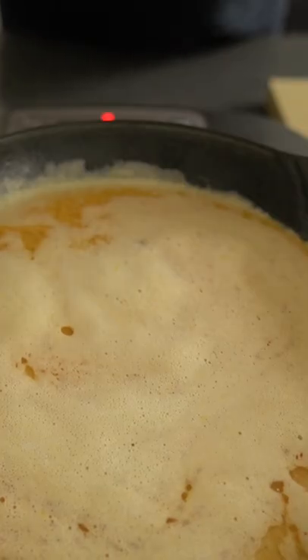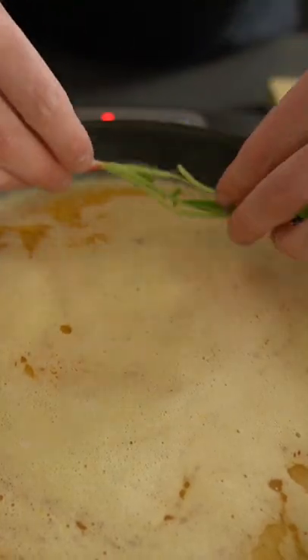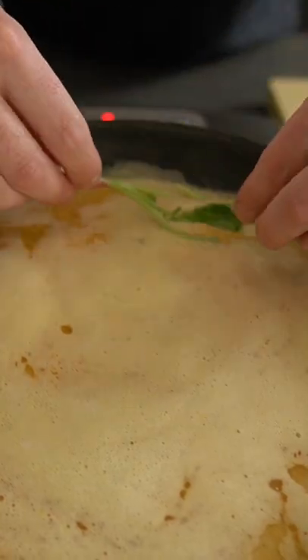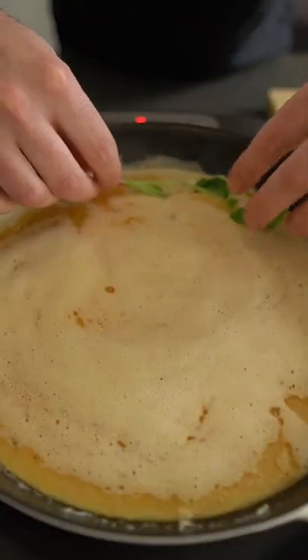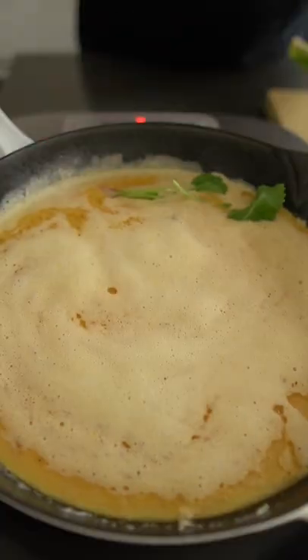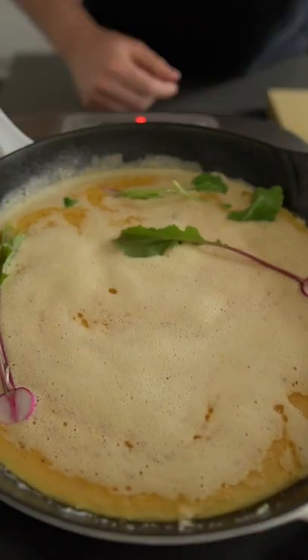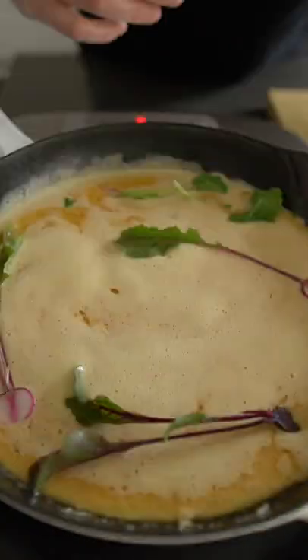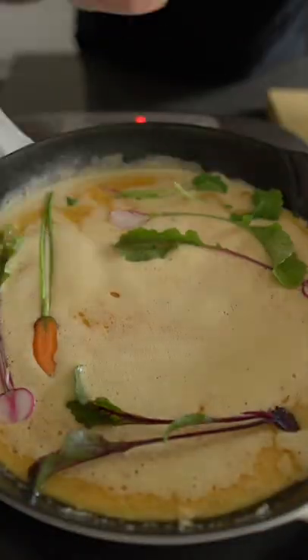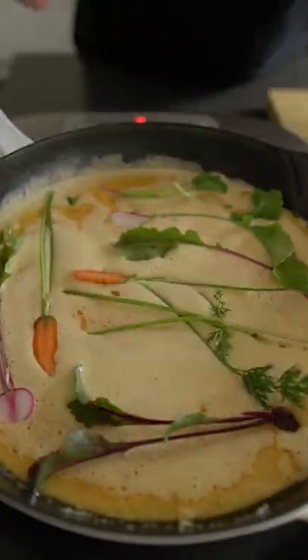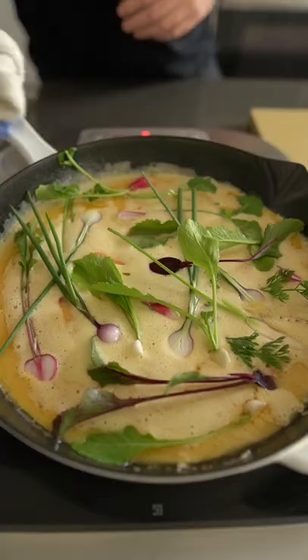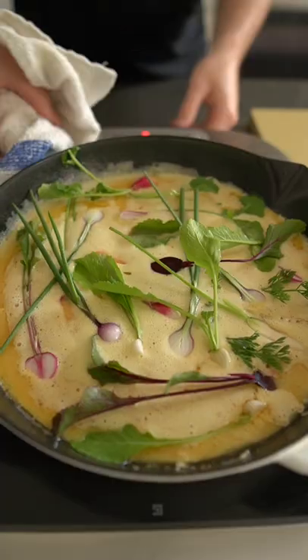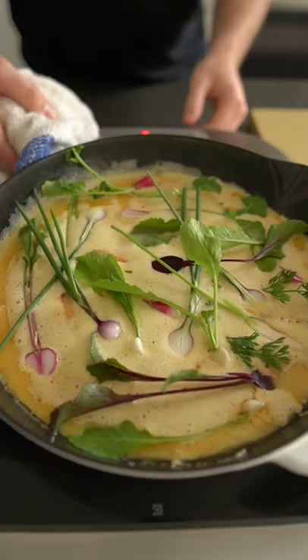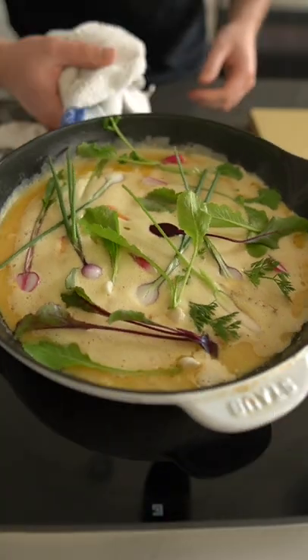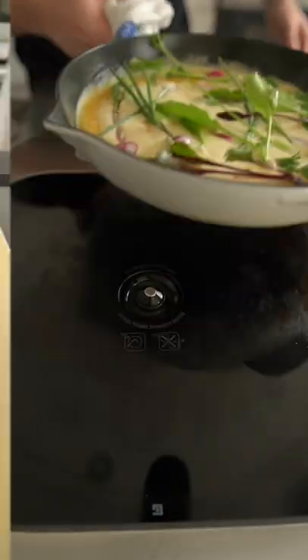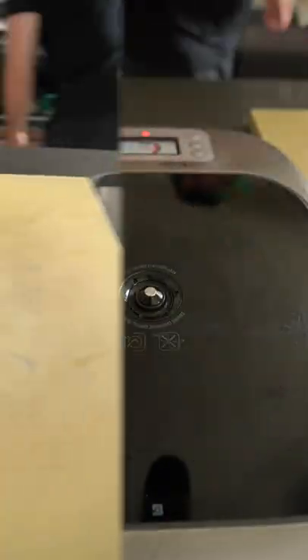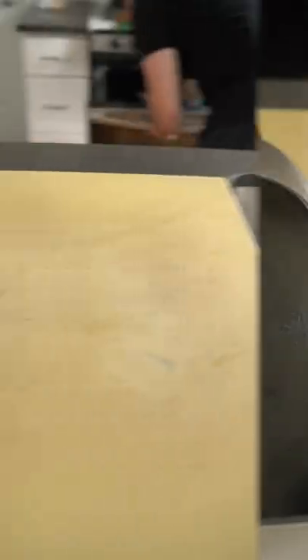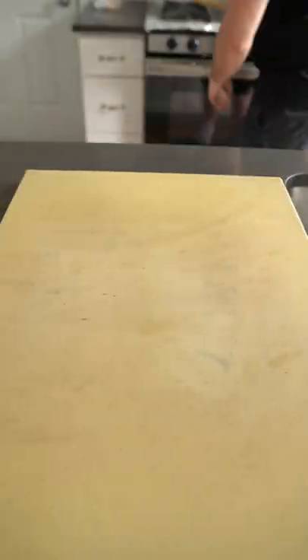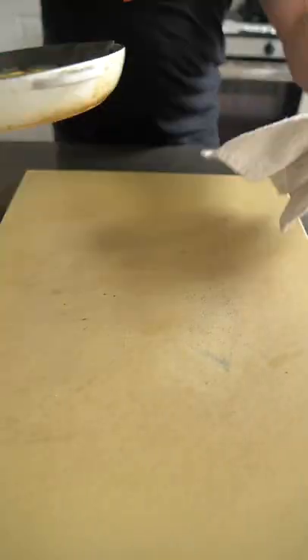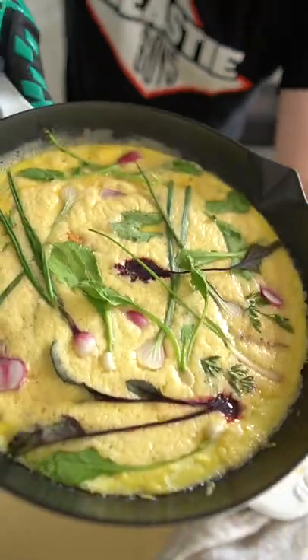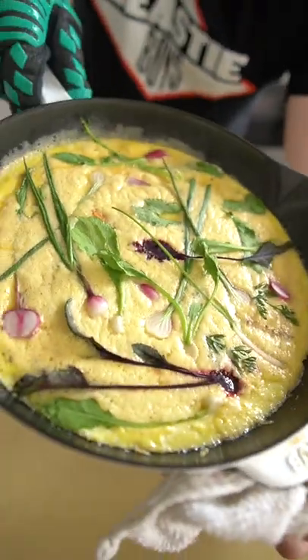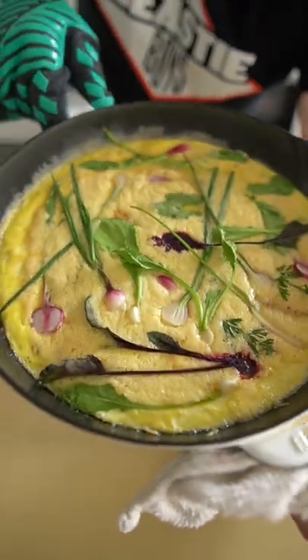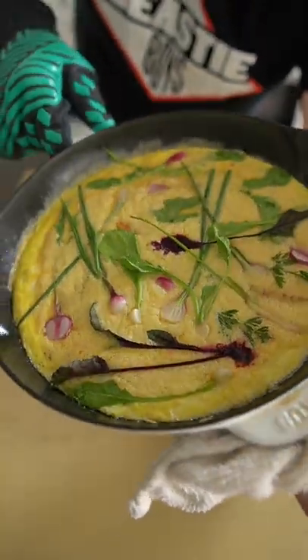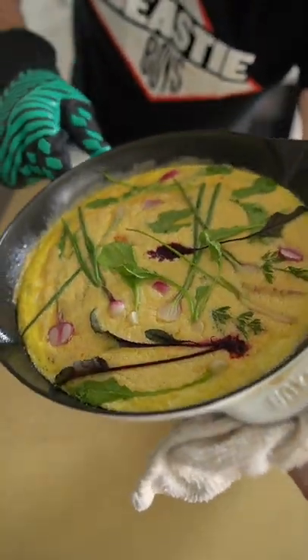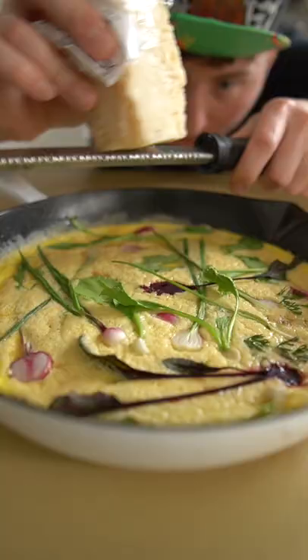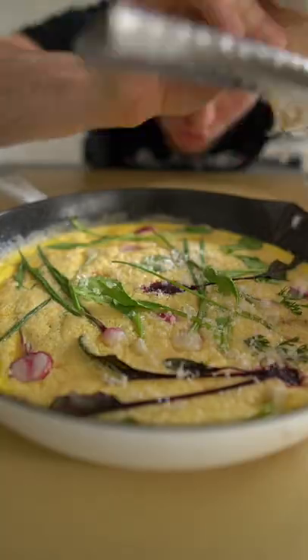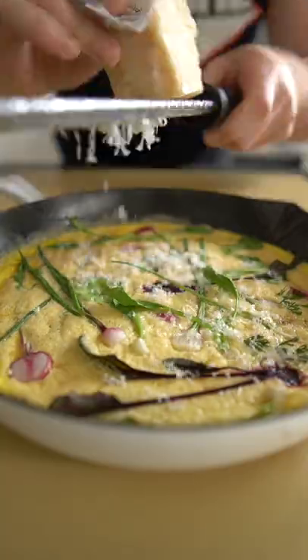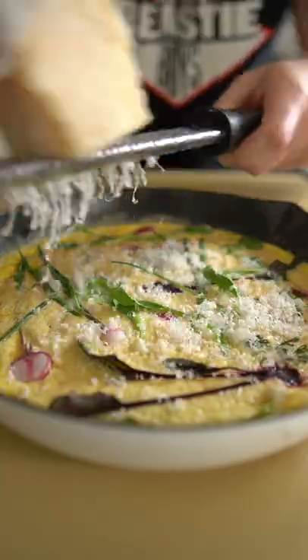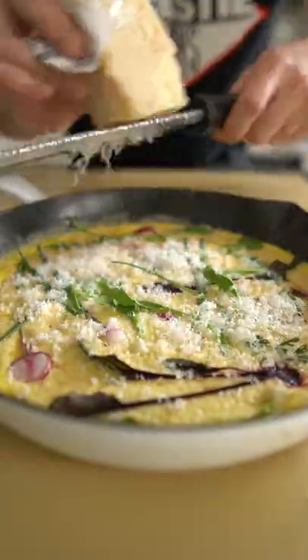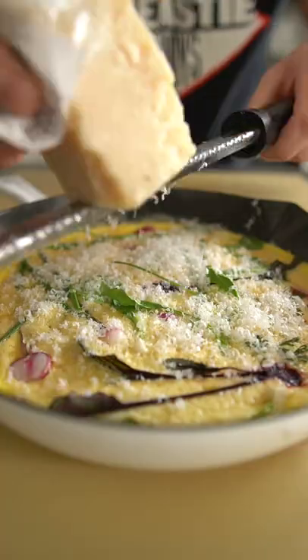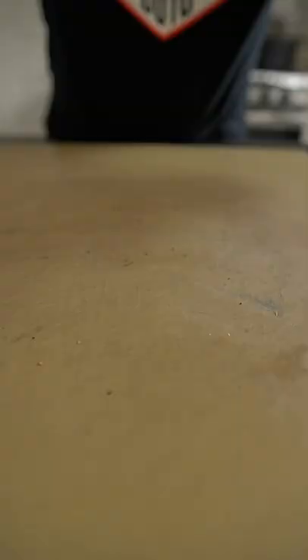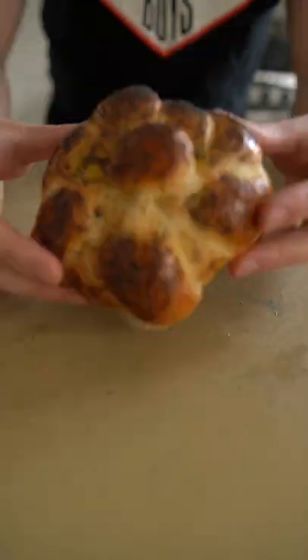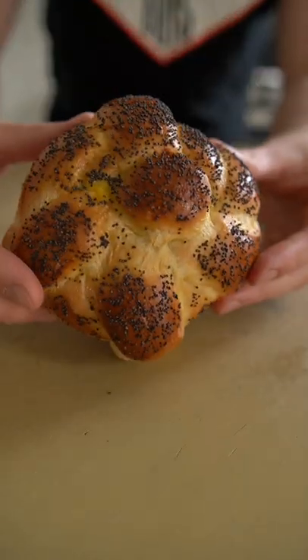Pop the egg stuff in a pan with some butter on low. Once the bottom gets a little cooked through, add your veggies on top and plop that in a low oven for about 10 to 20 minutes until your frittata is cooked through to the top.